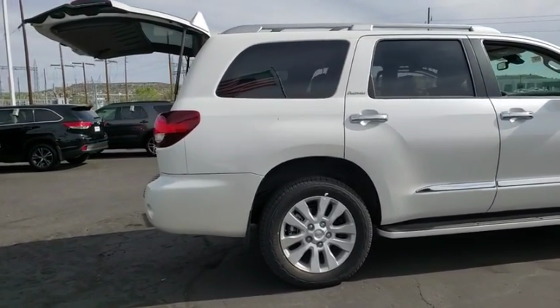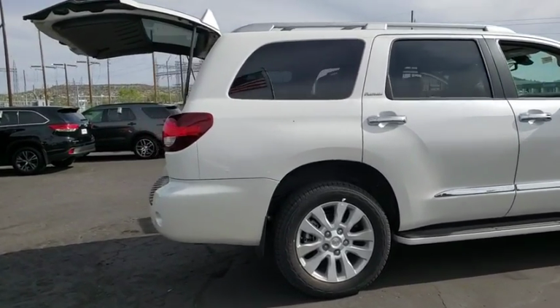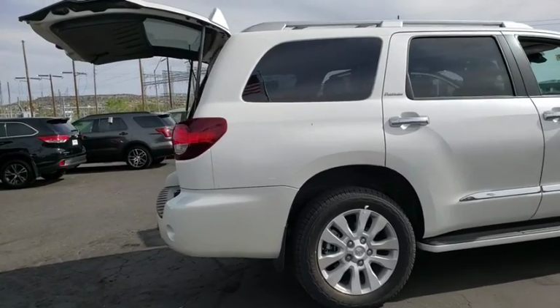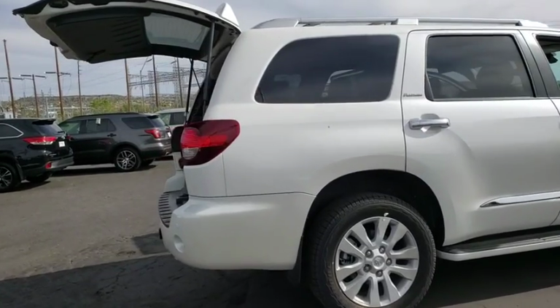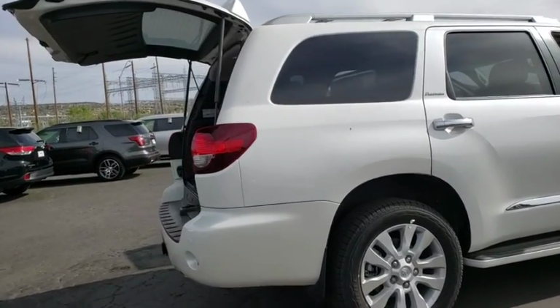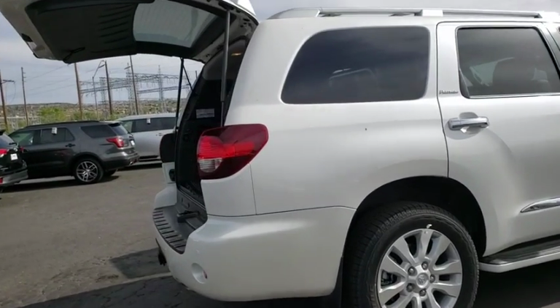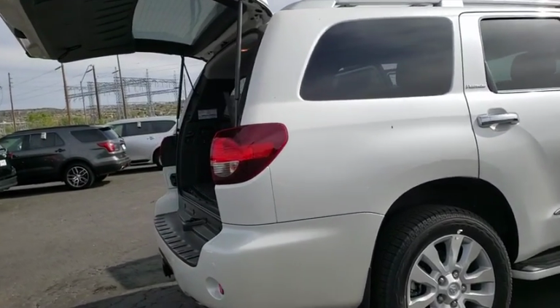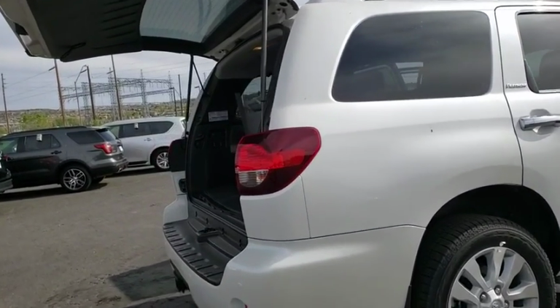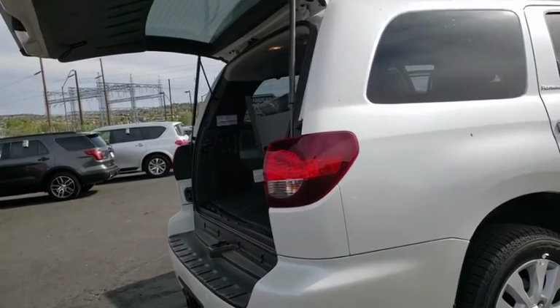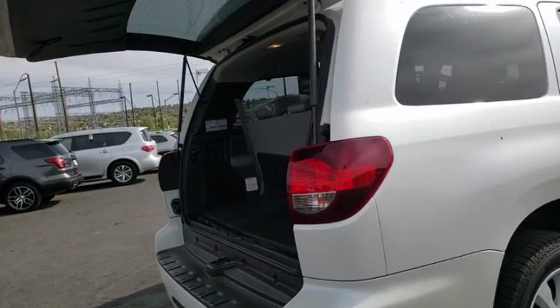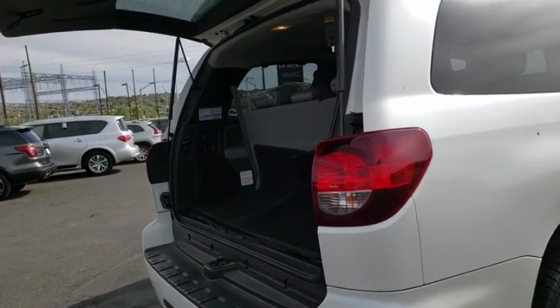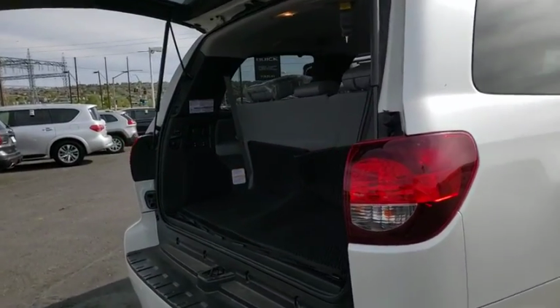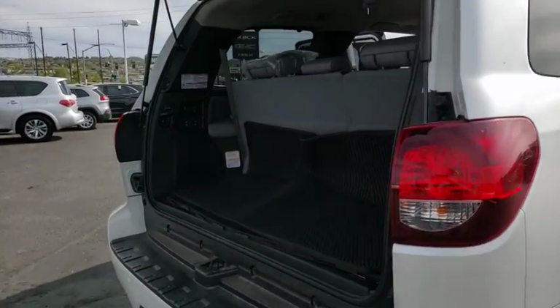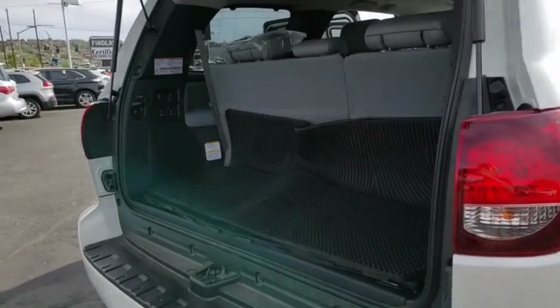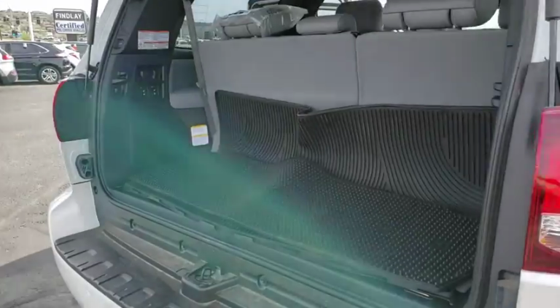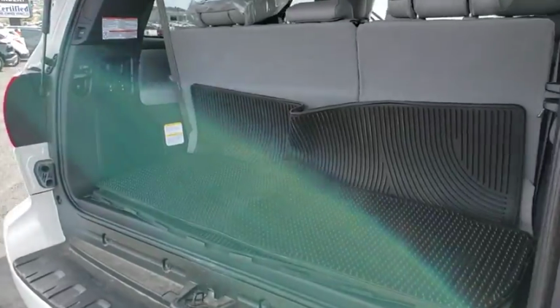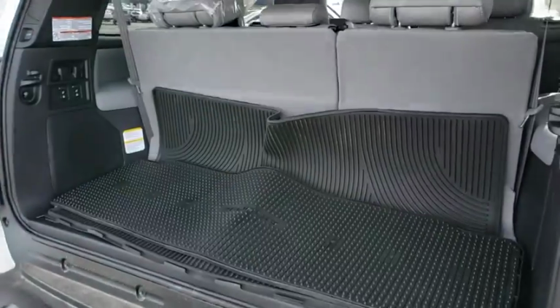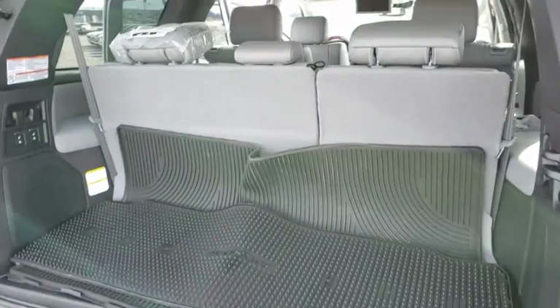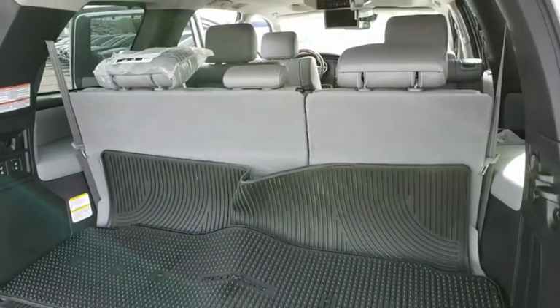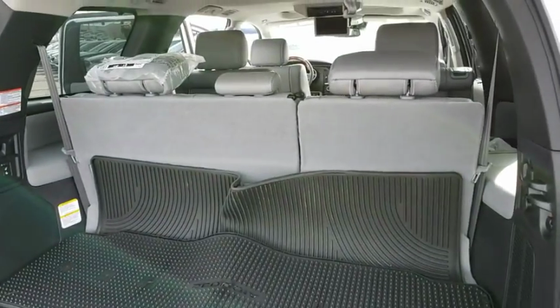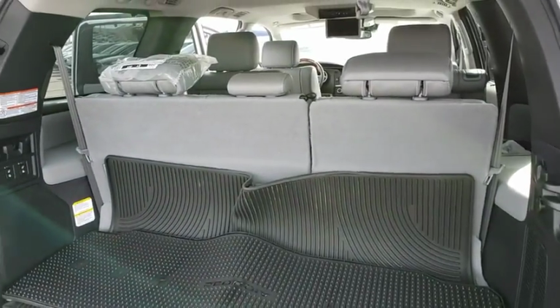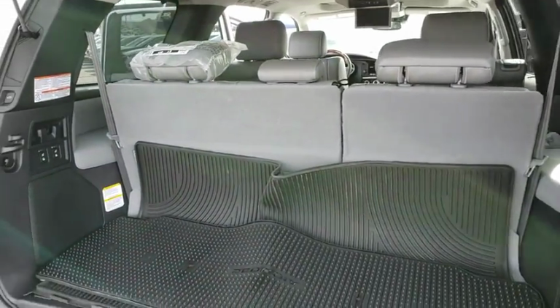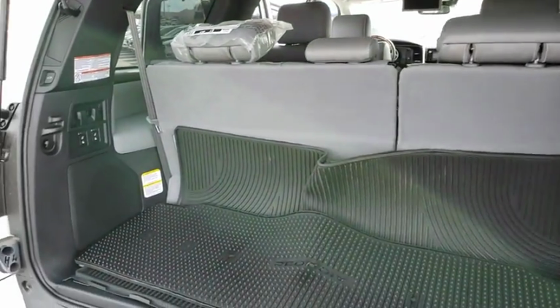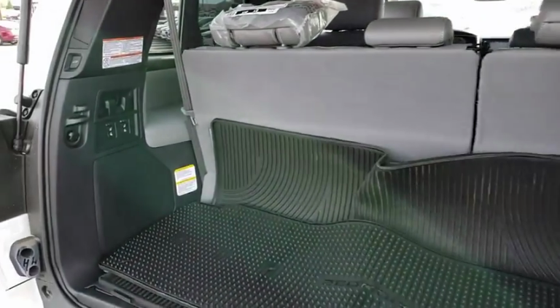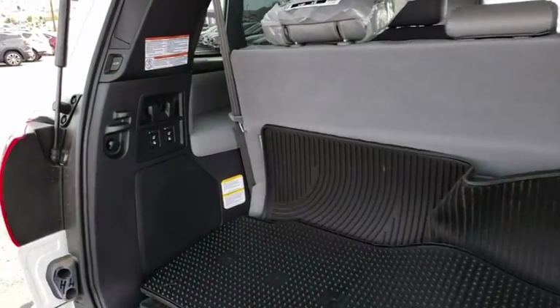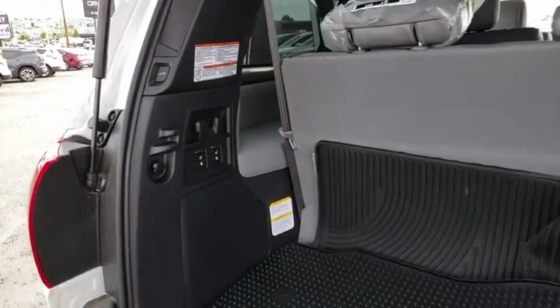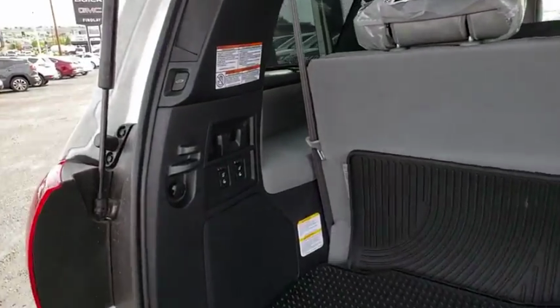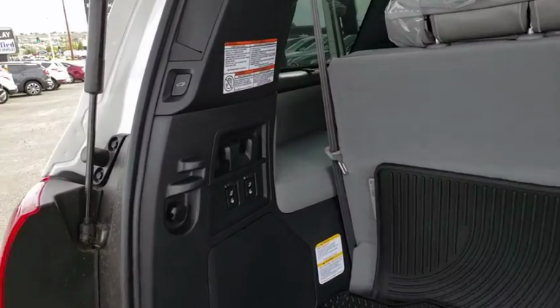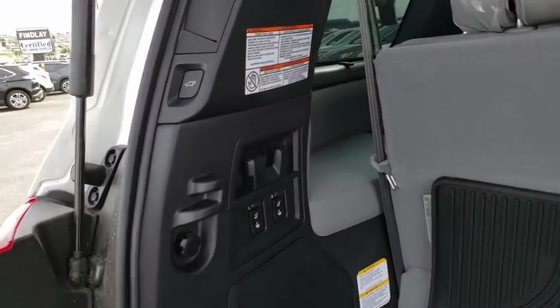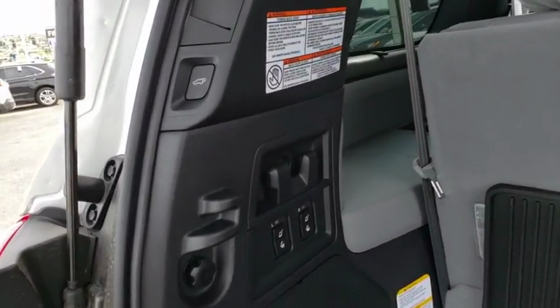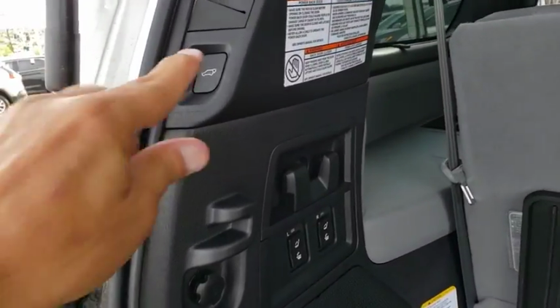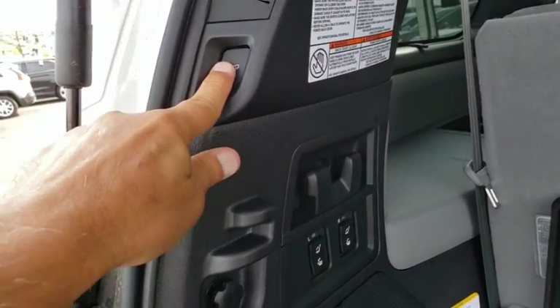This vehicle has less than 100 miles. Here are some of this vehicle's great options: power liftgate, navigation system, traction control, power passenger seat, dual airbags, leather-wrapped steering wheel, power steering.